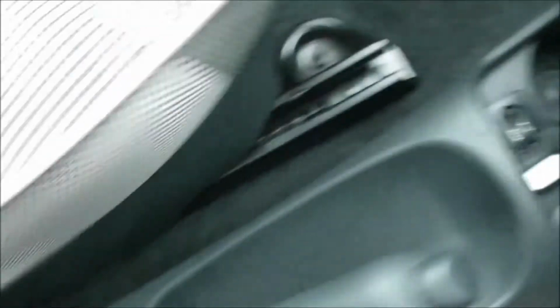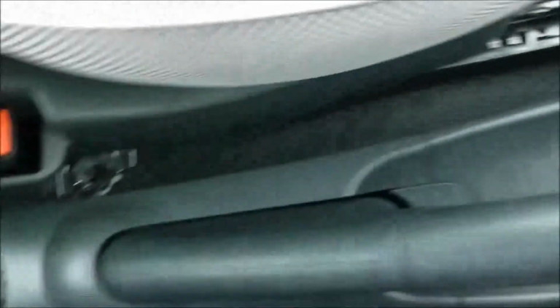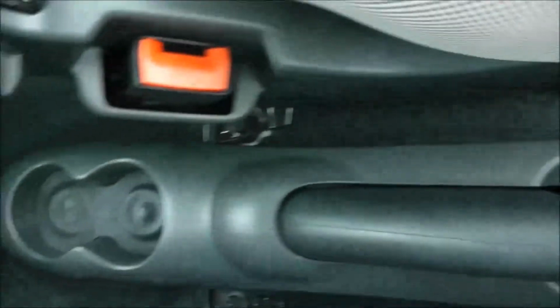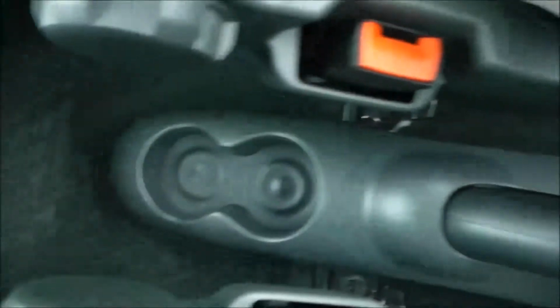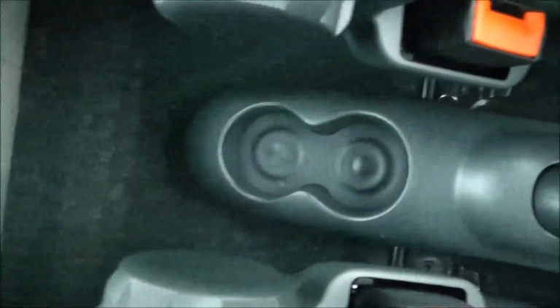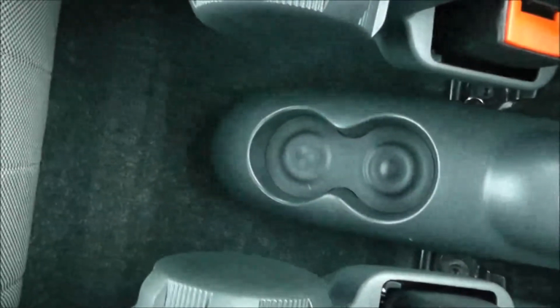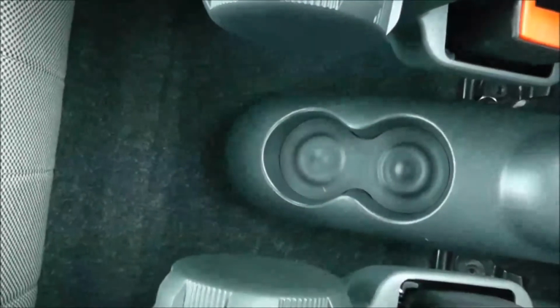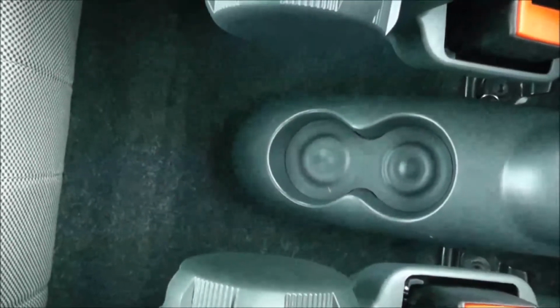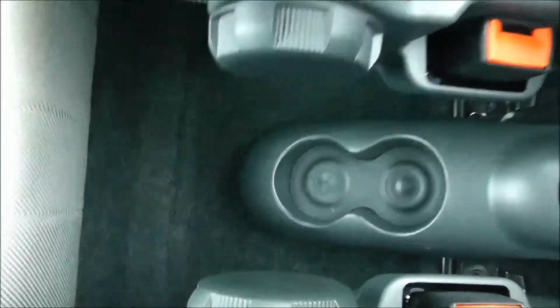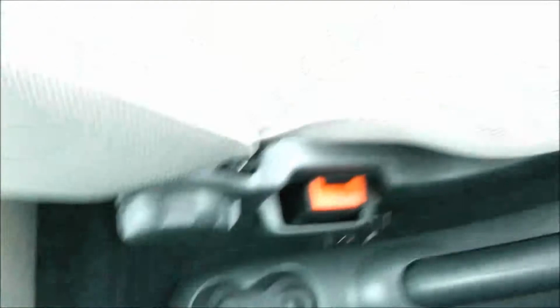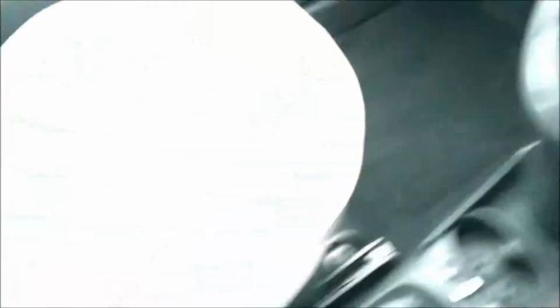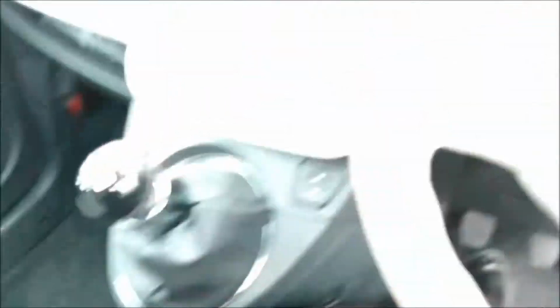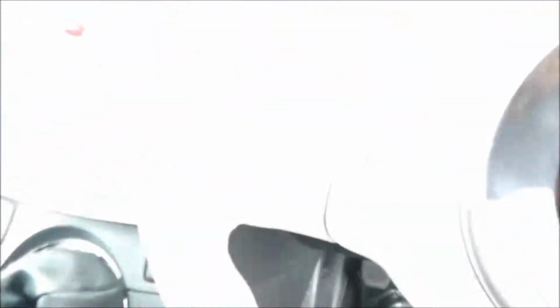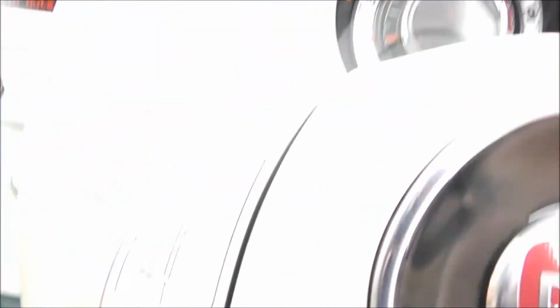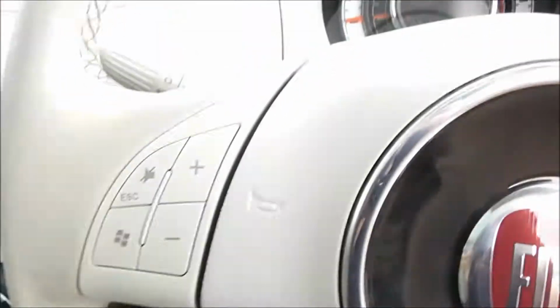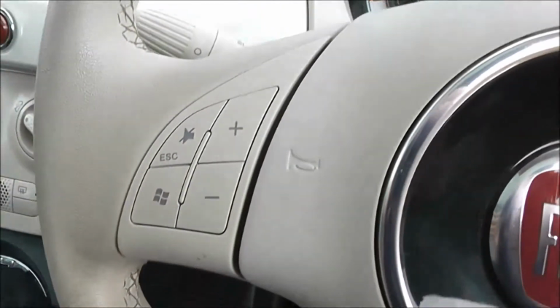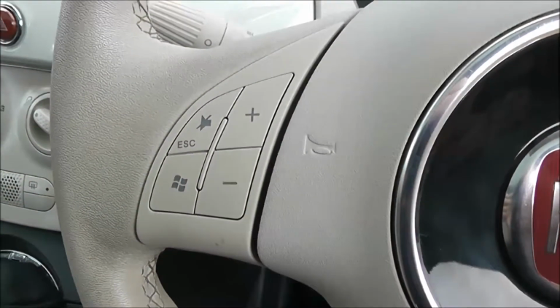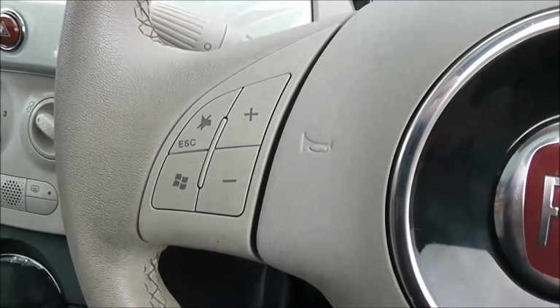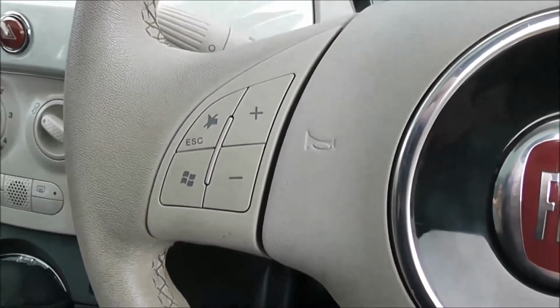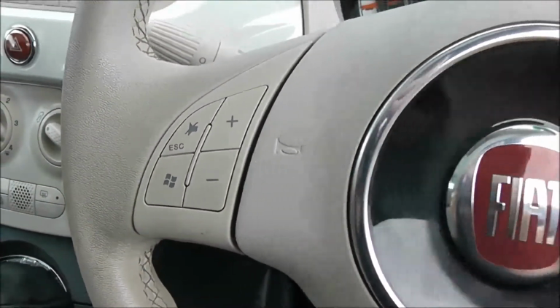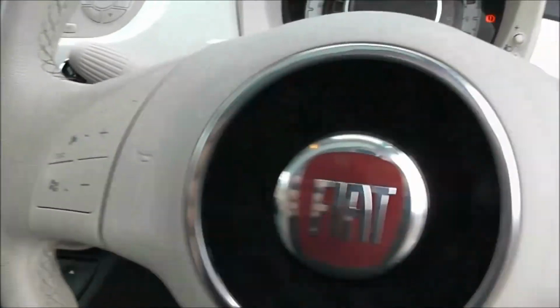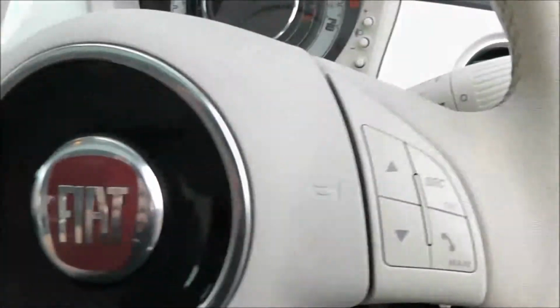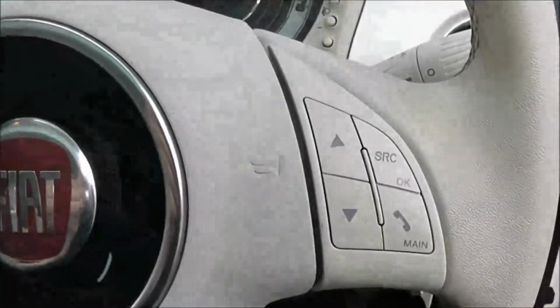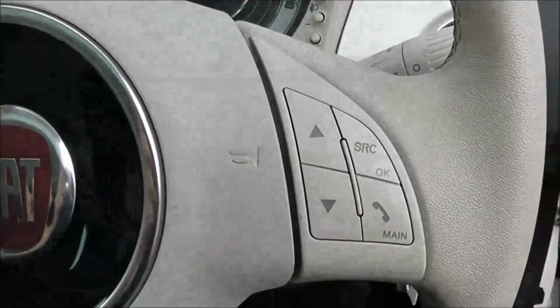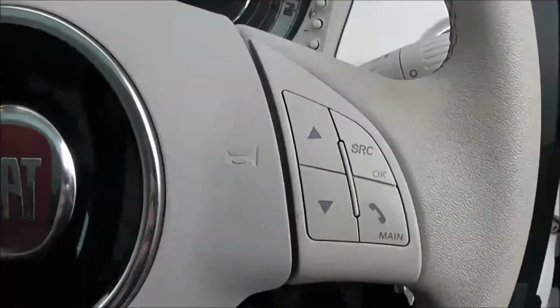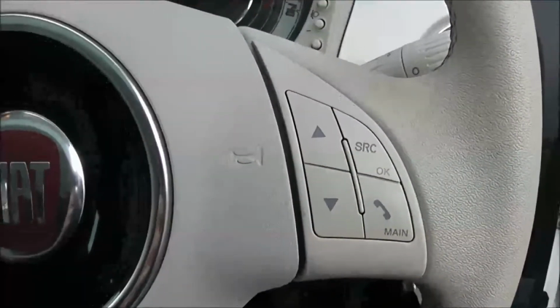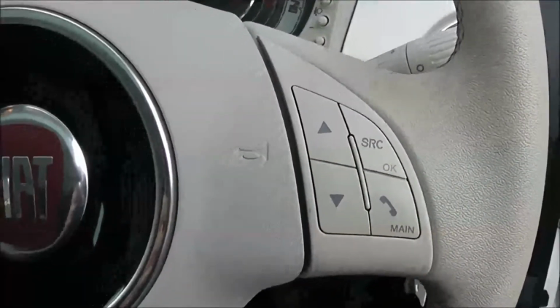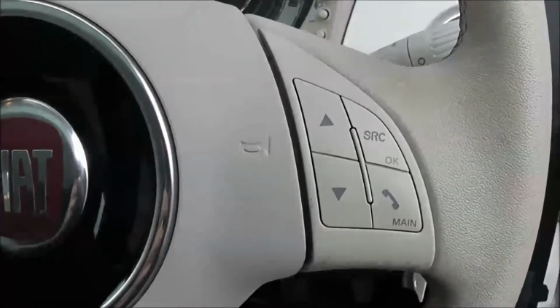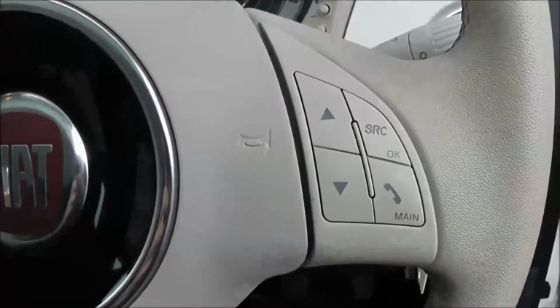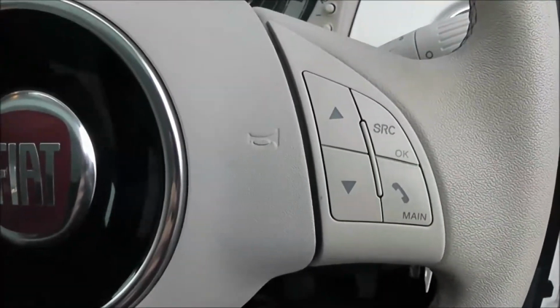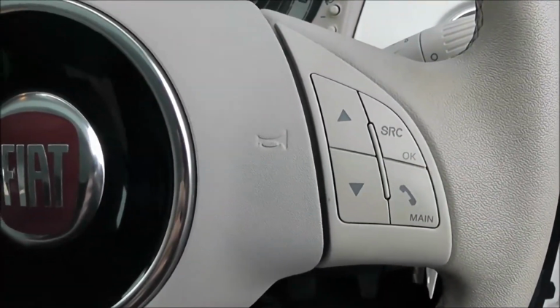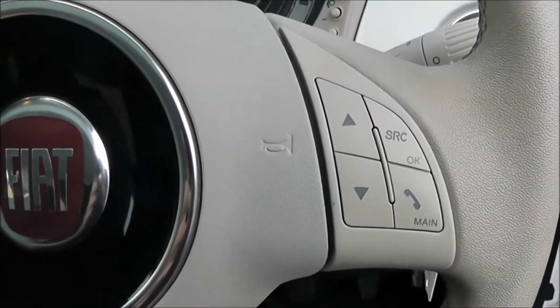Moving back past the handbrake, you have your cup holders. On the steering wheel itself, you have various audio controls on the left-hand side and scroll-through options, as well as your Bluetooth connectivity on the right-hand side.